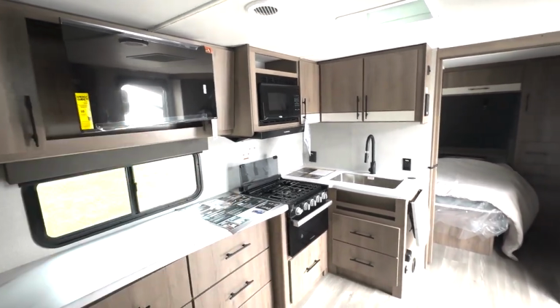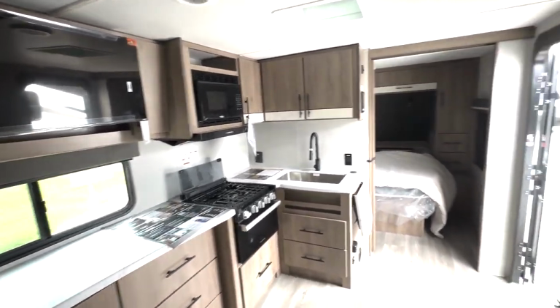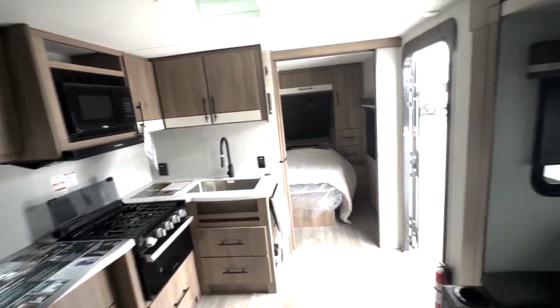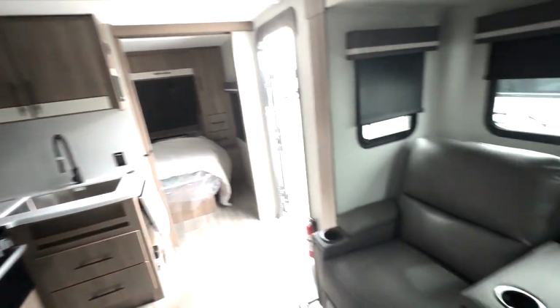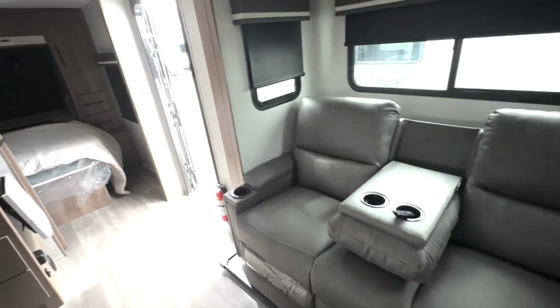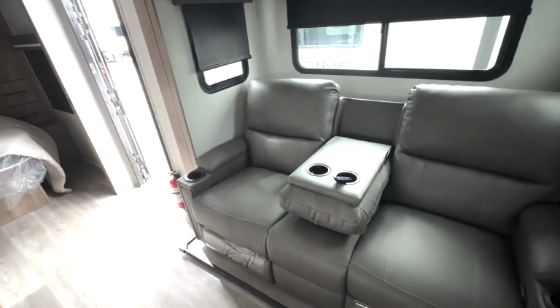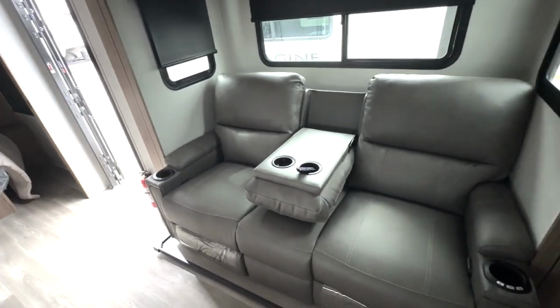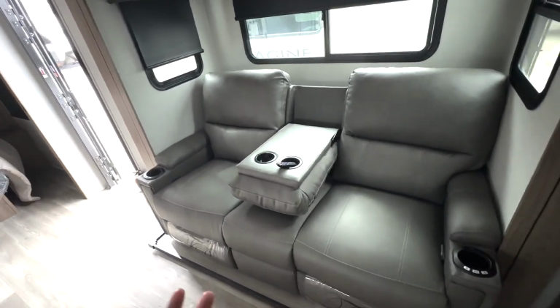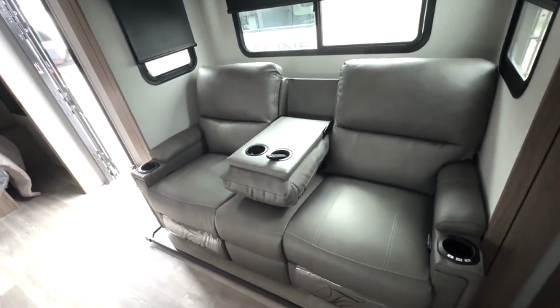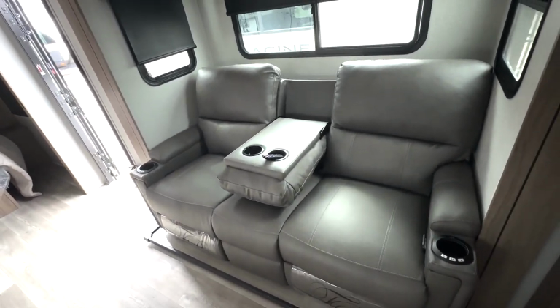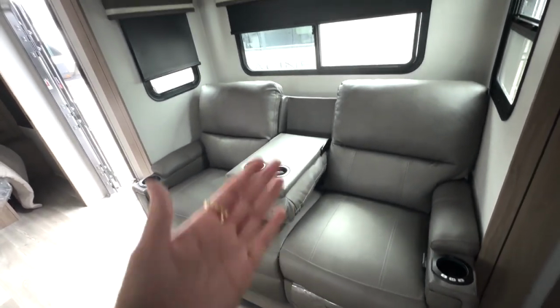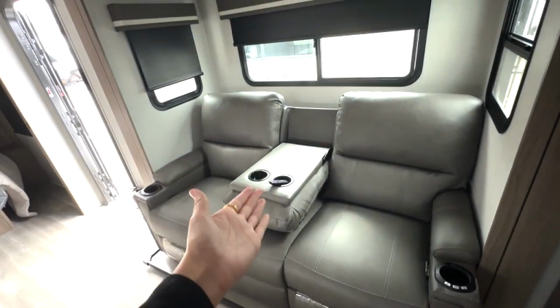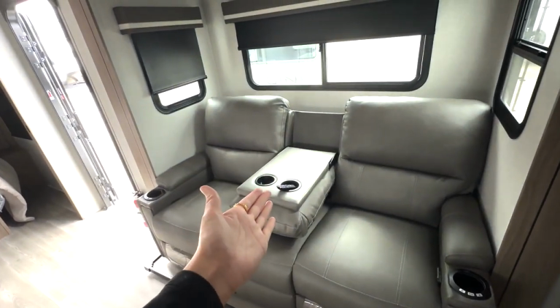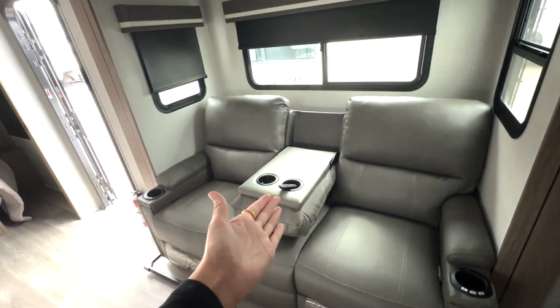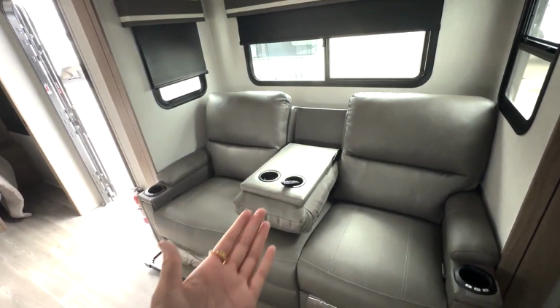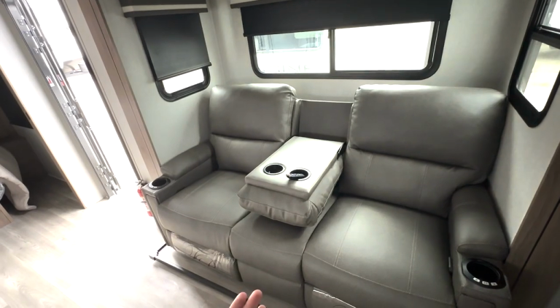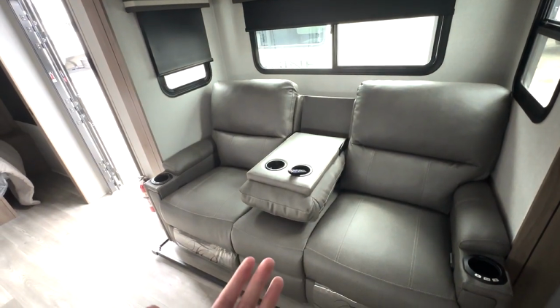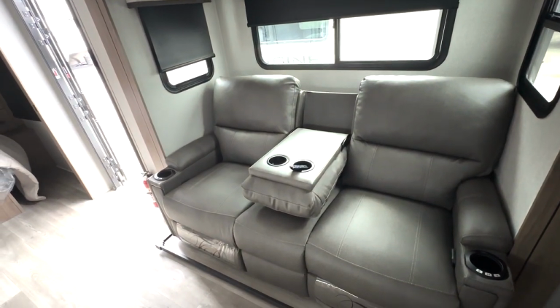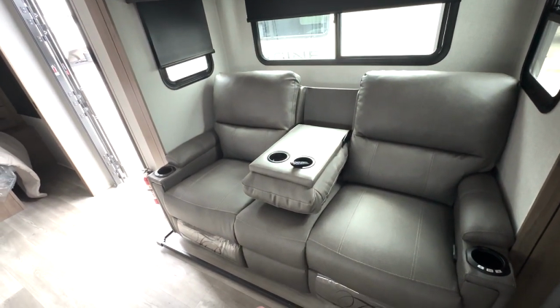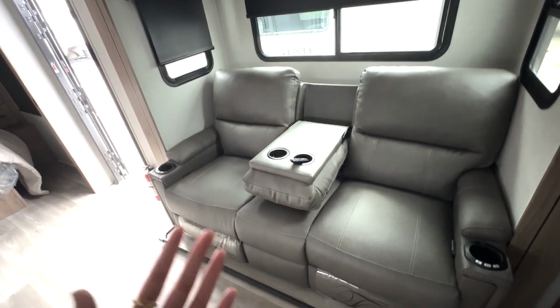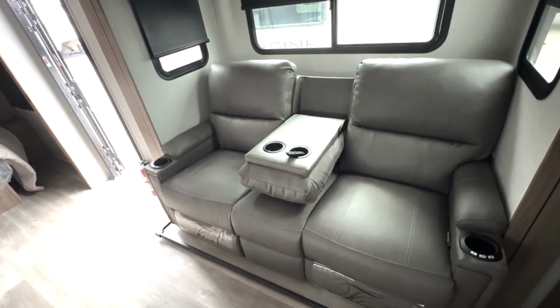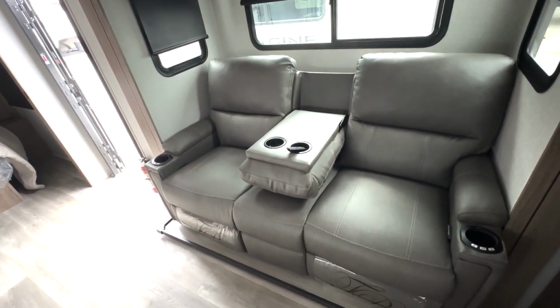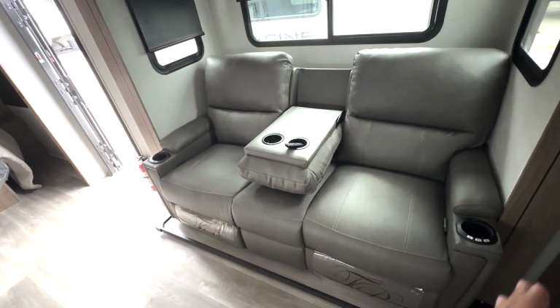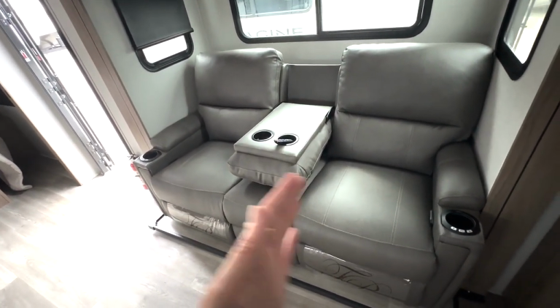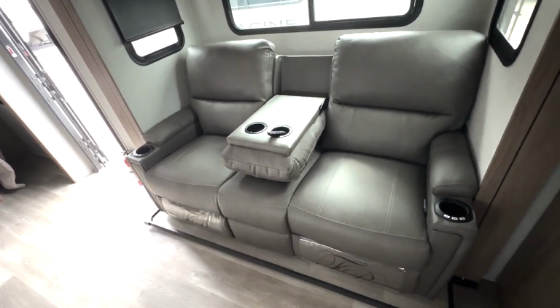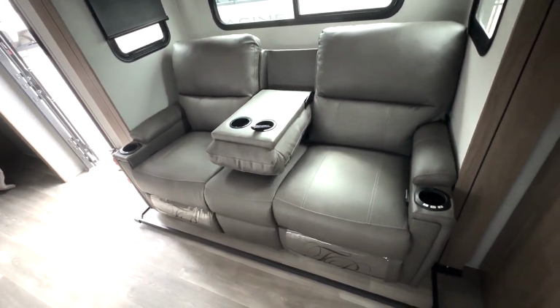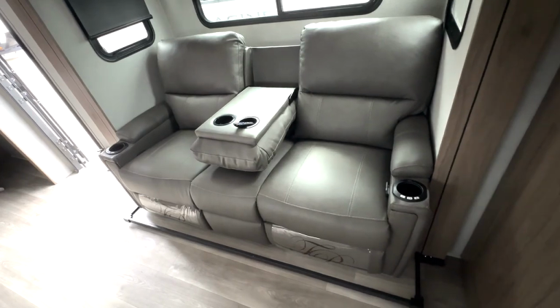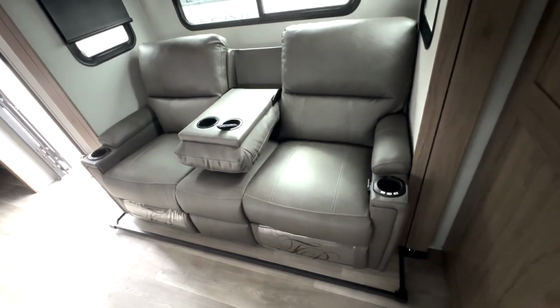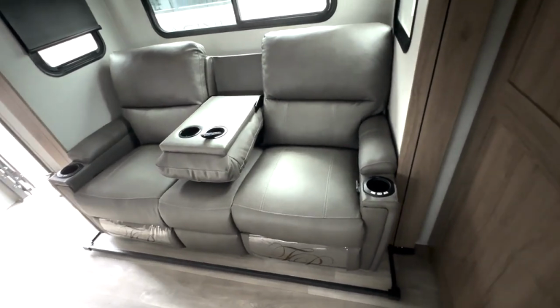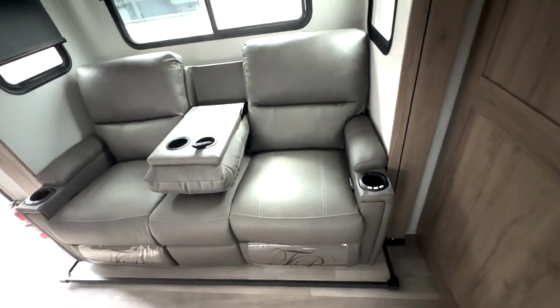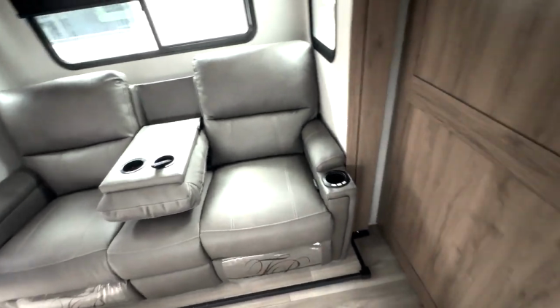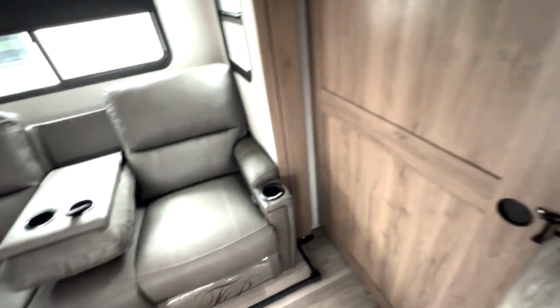TV's up top here. Across, we've got your theater reclining seats. You can see that center part is folded down to give you additional cupholders as well as a nice big armrest. You've got armrests on both sides with more cupholders, heating and massage, and LED accent lighting.